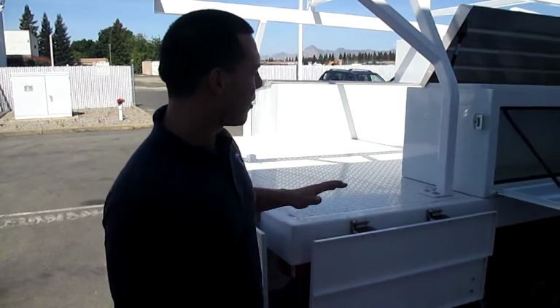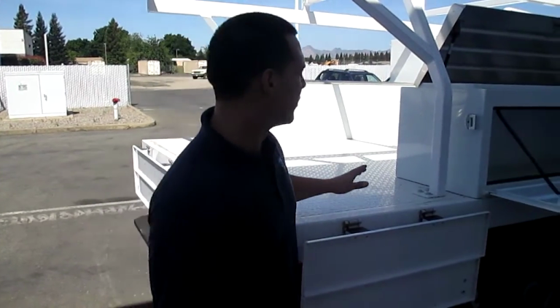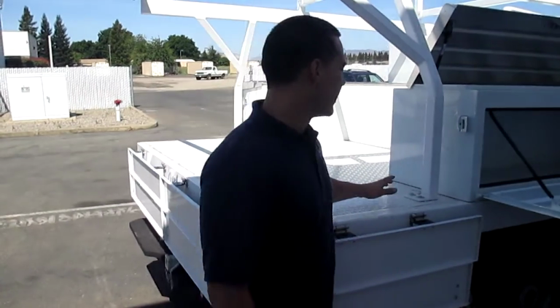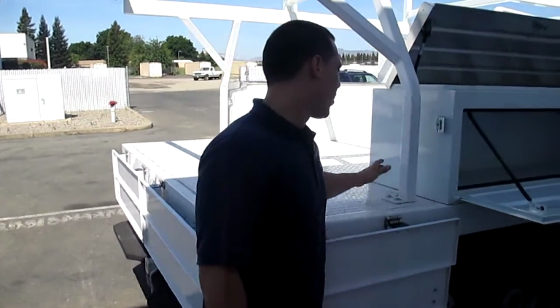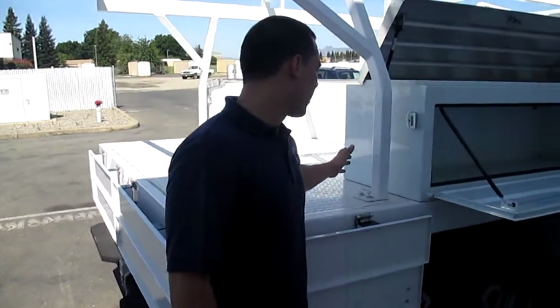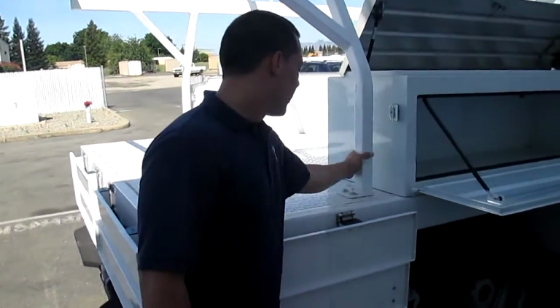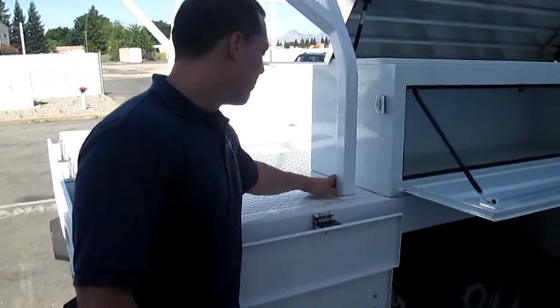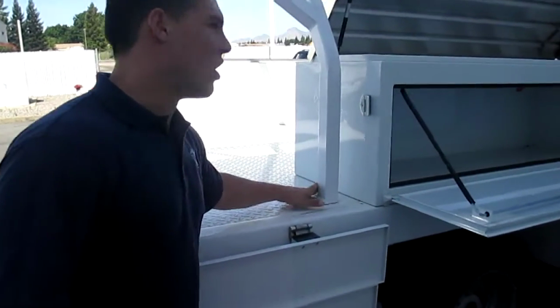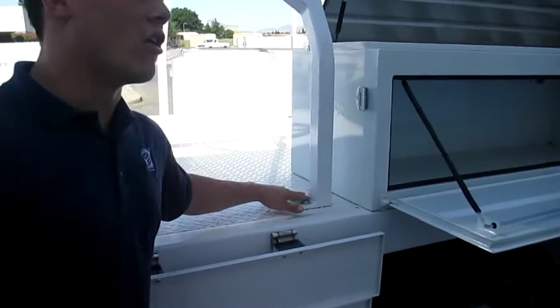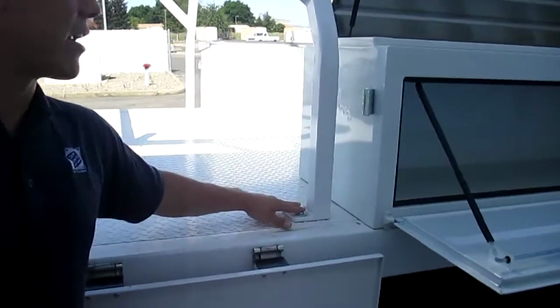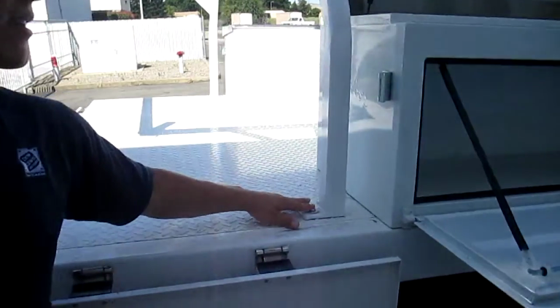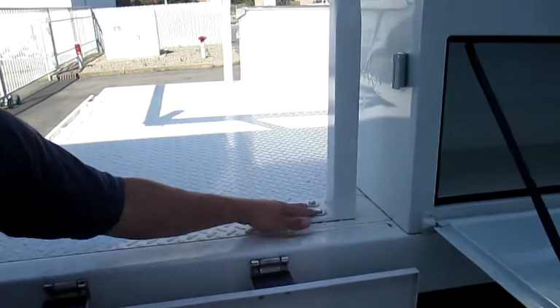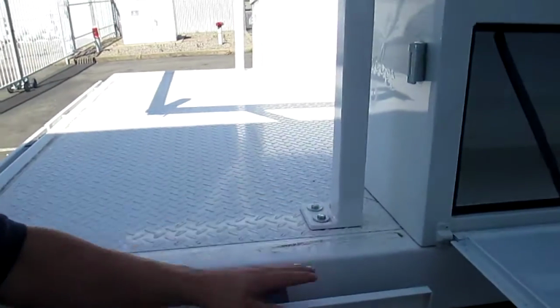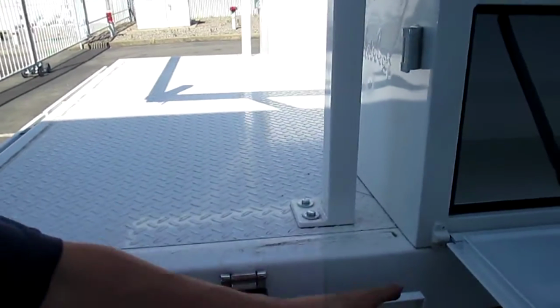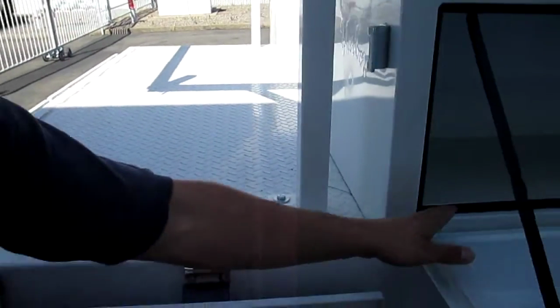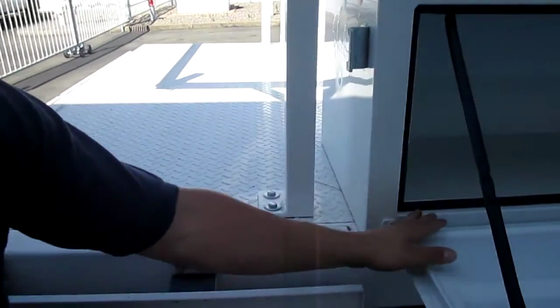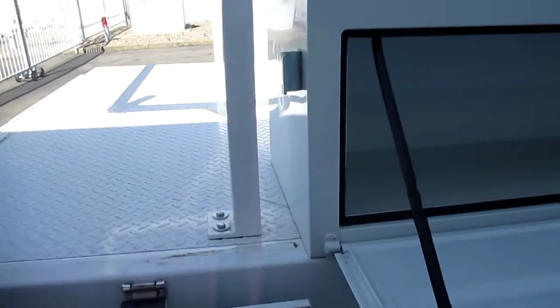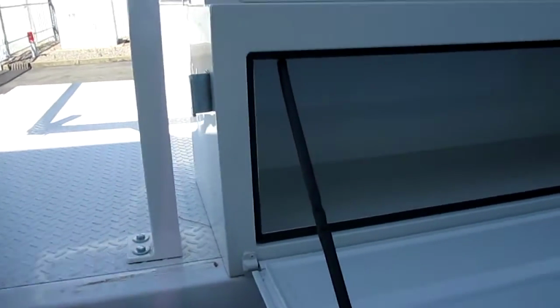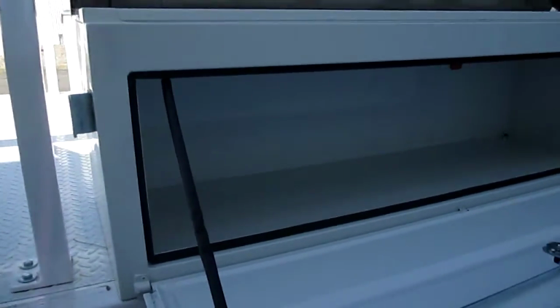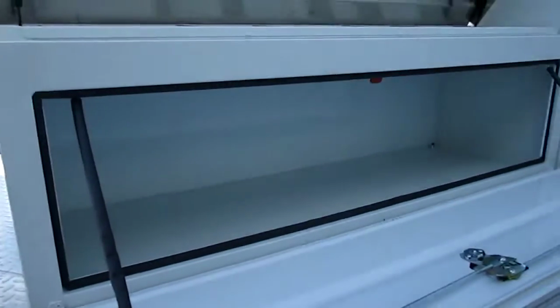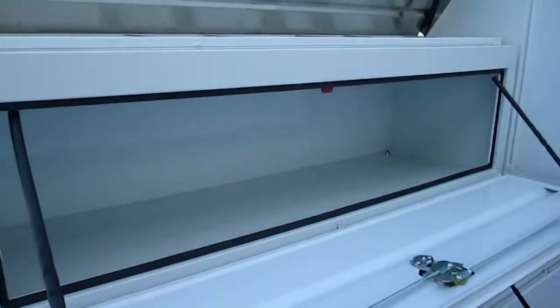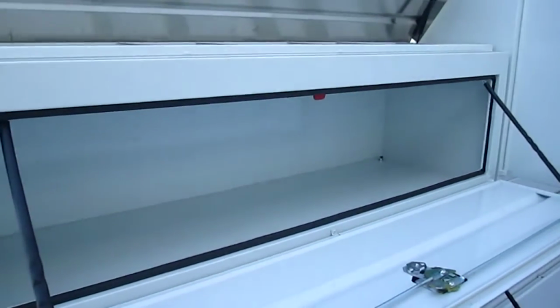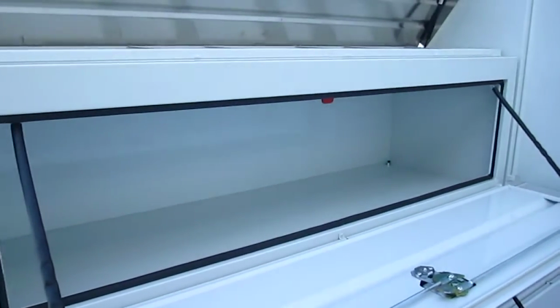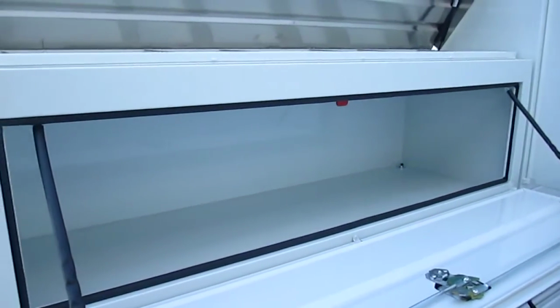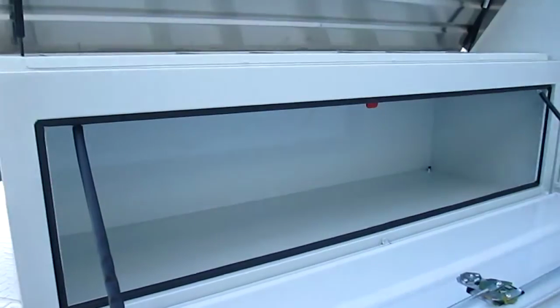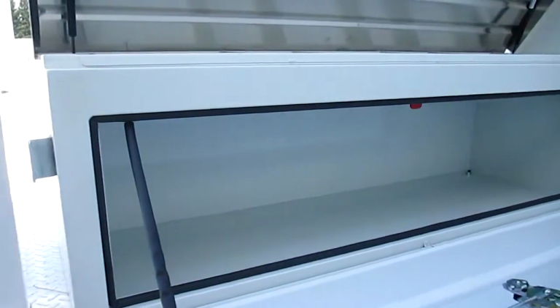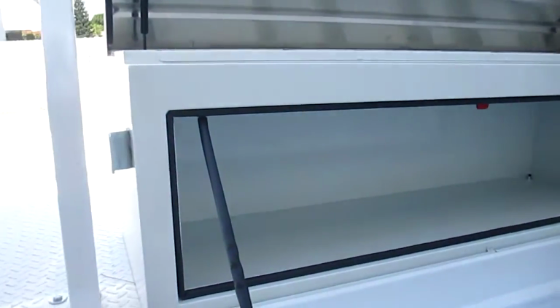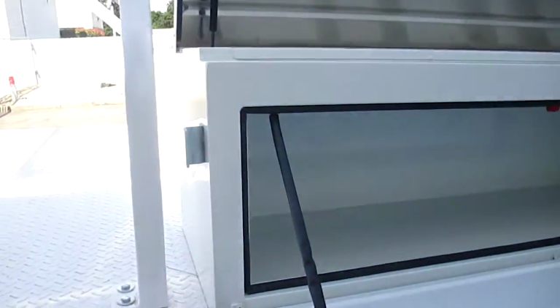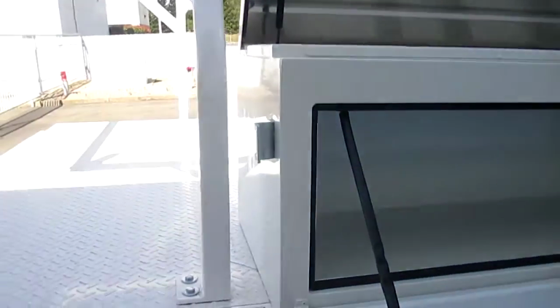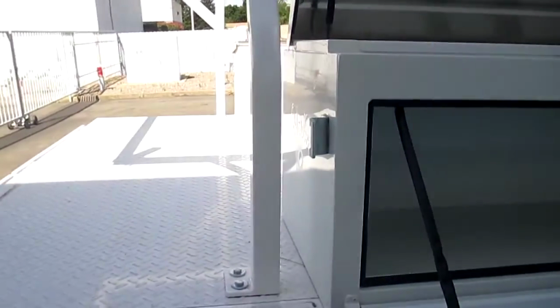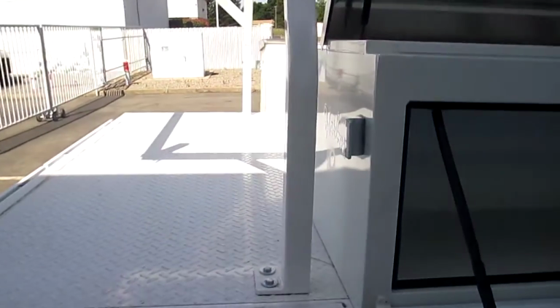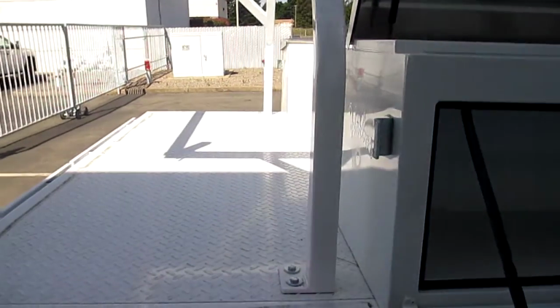You can see that Harbor bolts on all of their ladder racks — they also bolt on their boxes. So if you wanted to remove them, had a bigger load, needed to use it as a flatbed, you could remove the rack and you could remove the boxes.